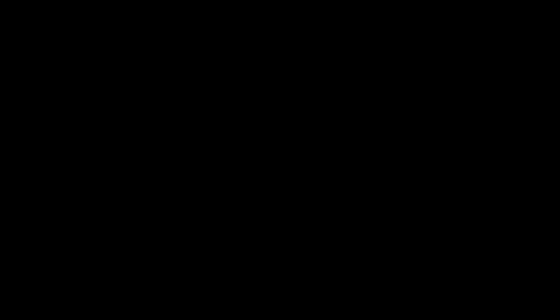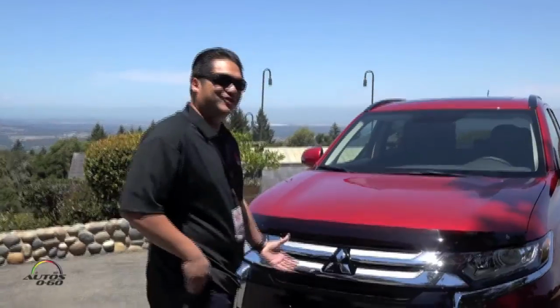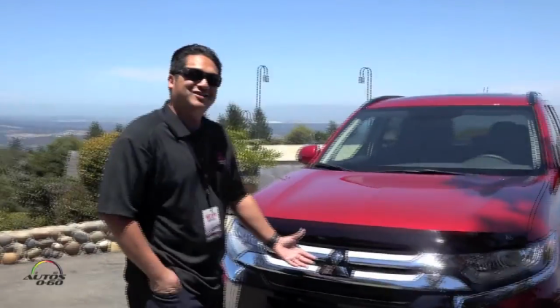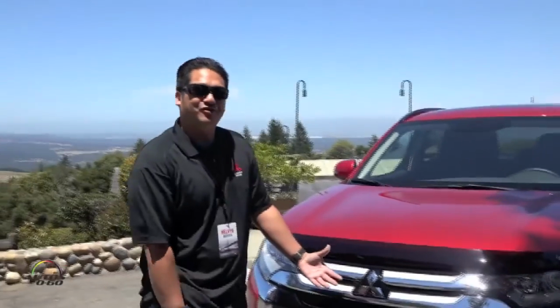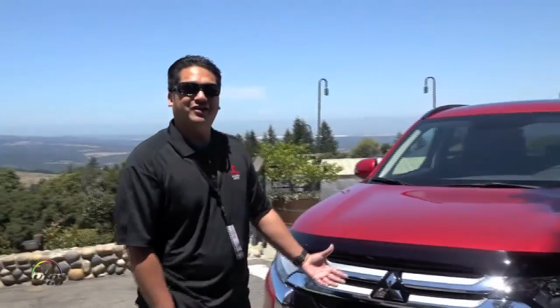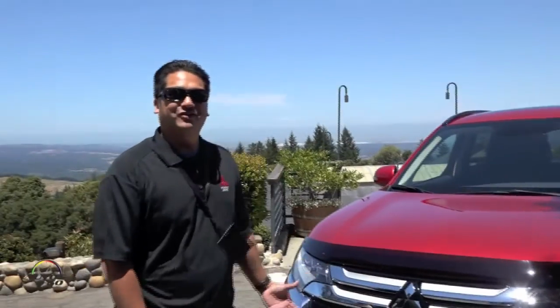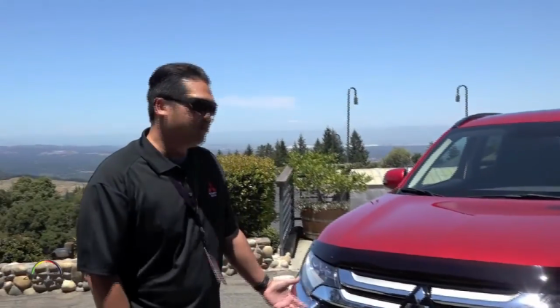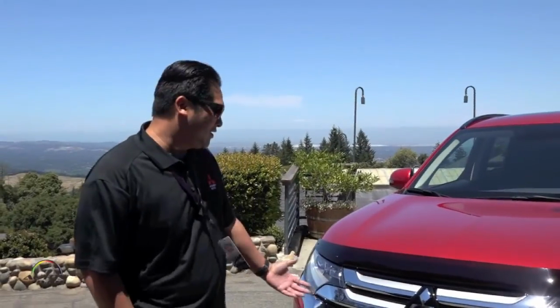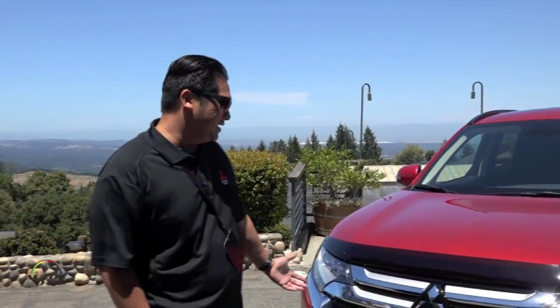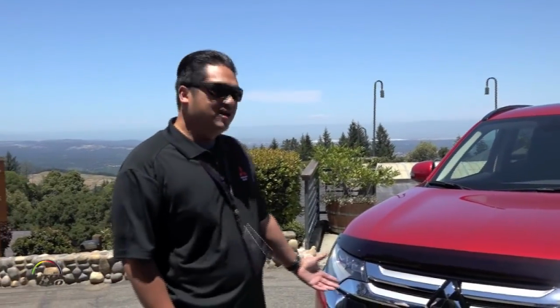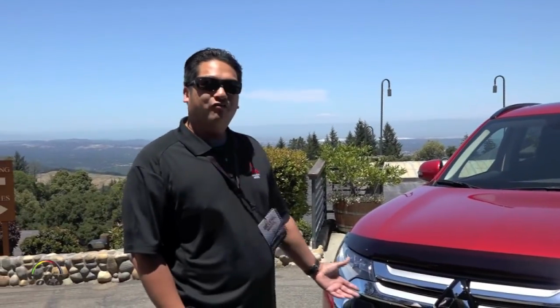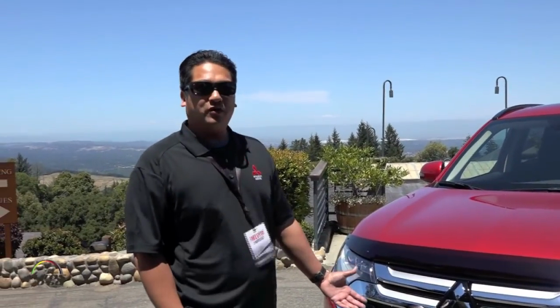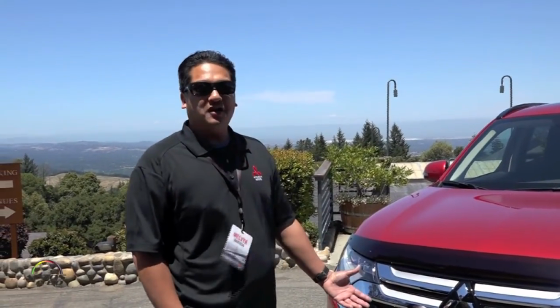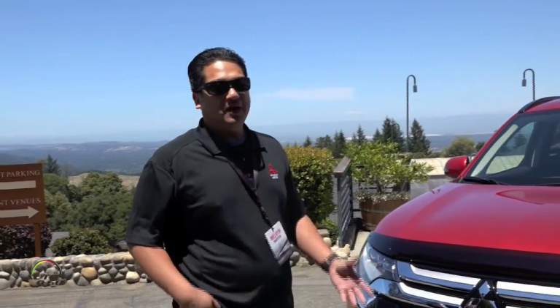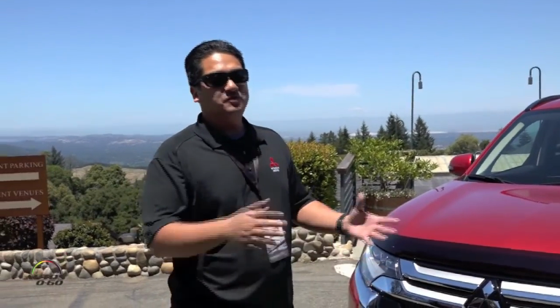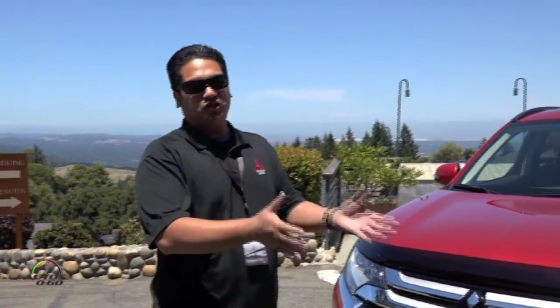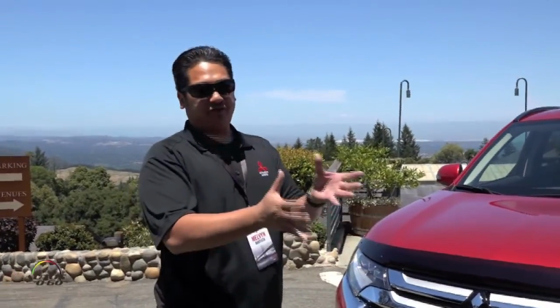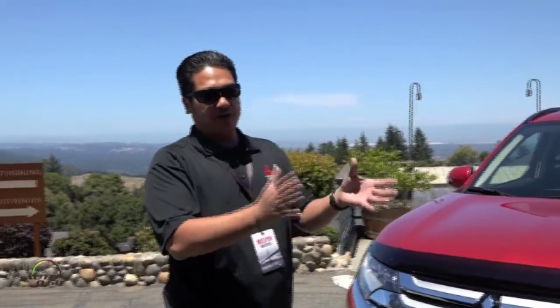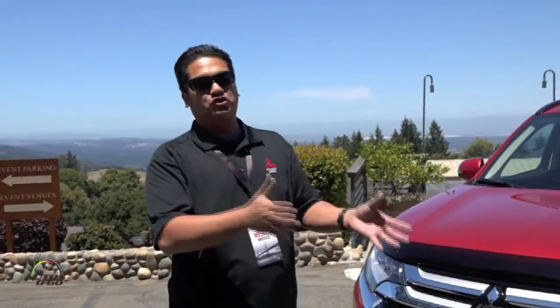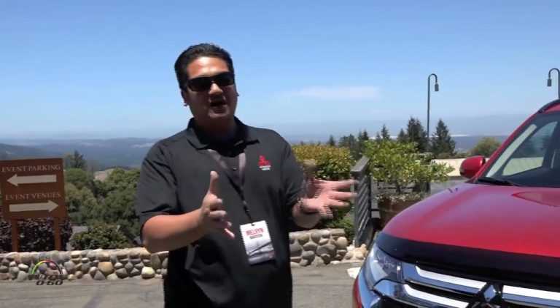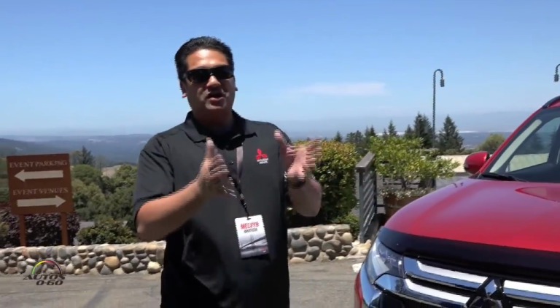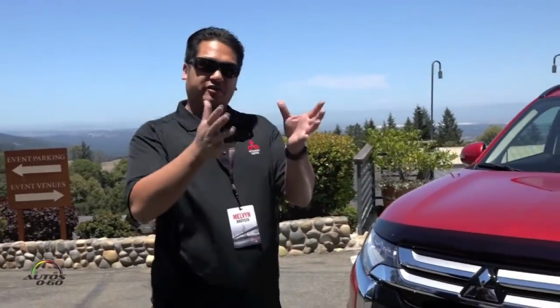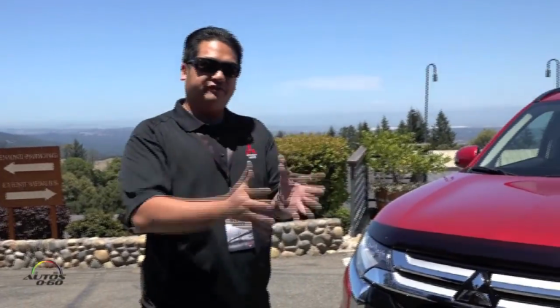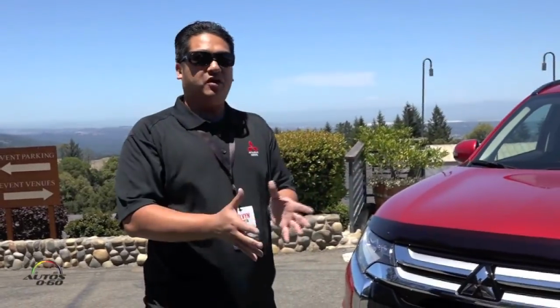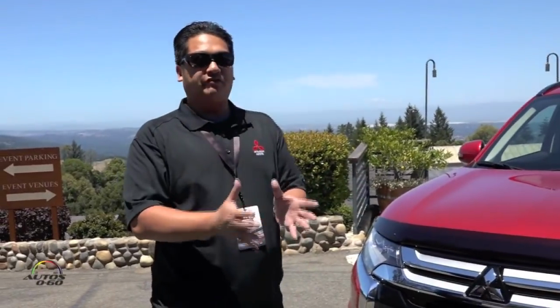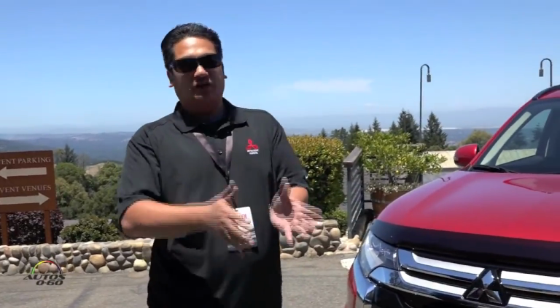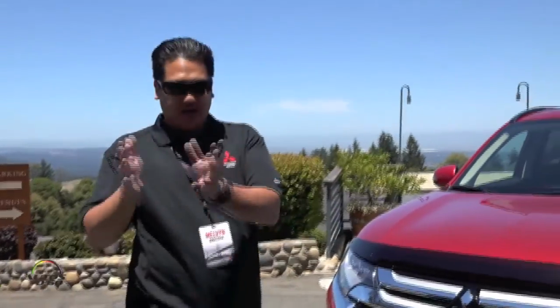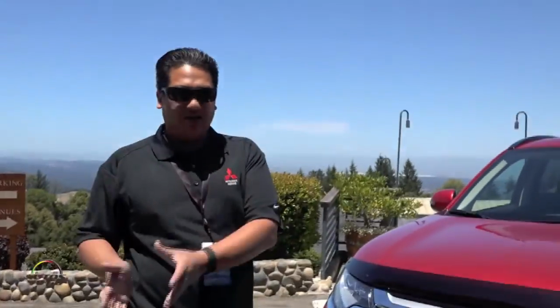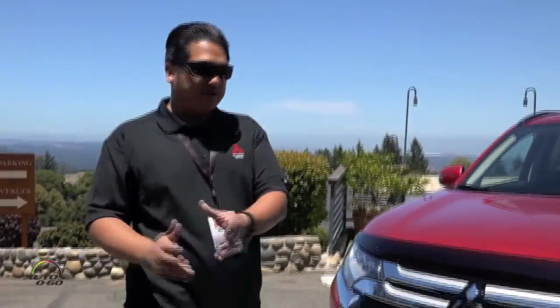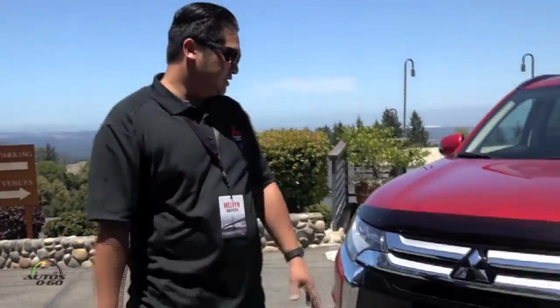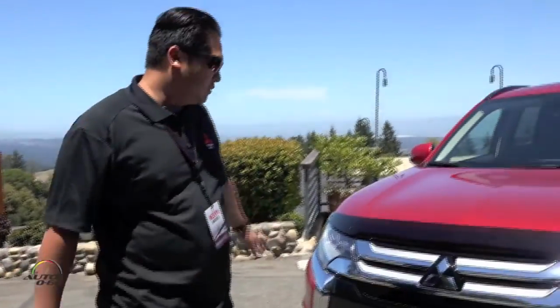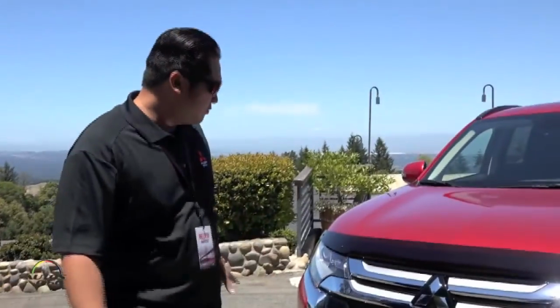After you guys drove the vehicle, you had a better idea of what we're talking about, especially if you were able to drive the 2015 model year vehicle and then drive the 2016 model year vehicle.